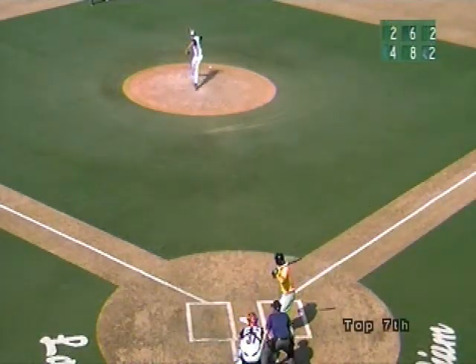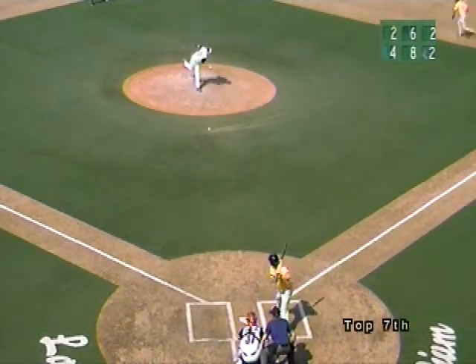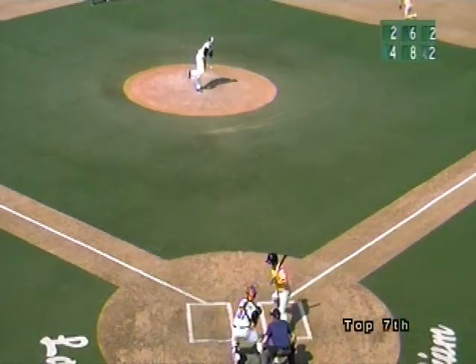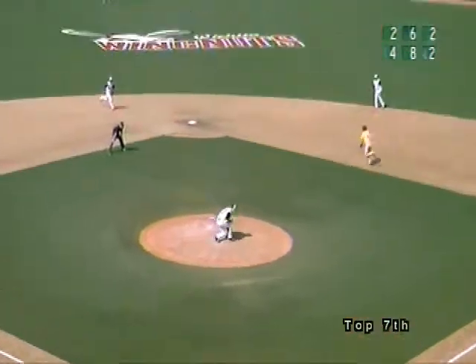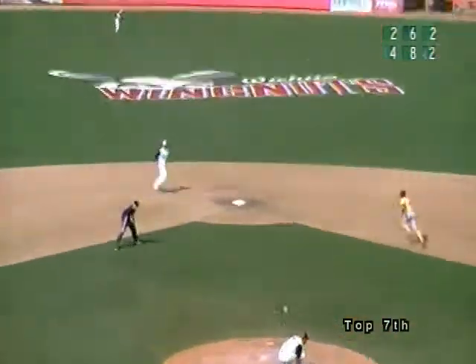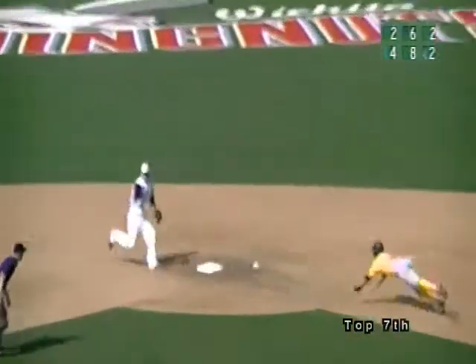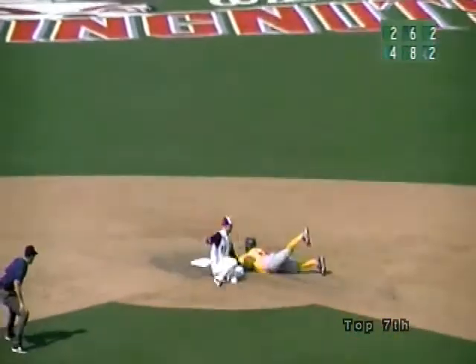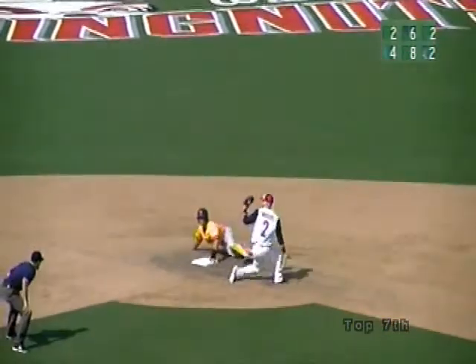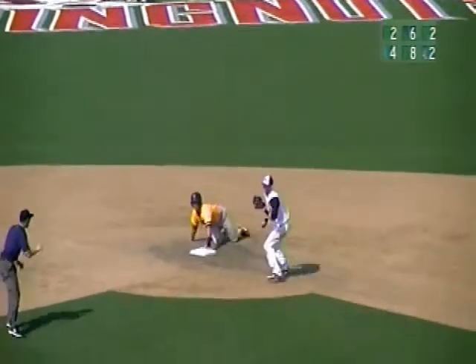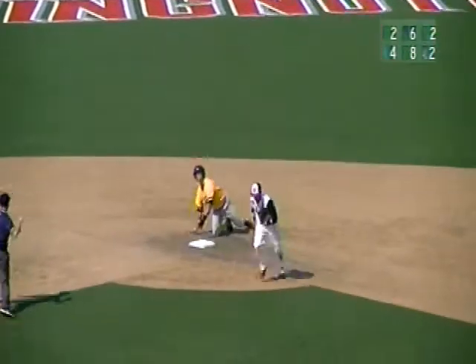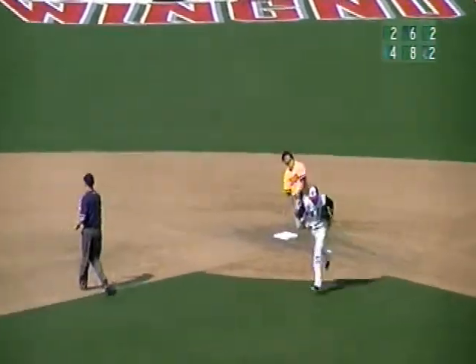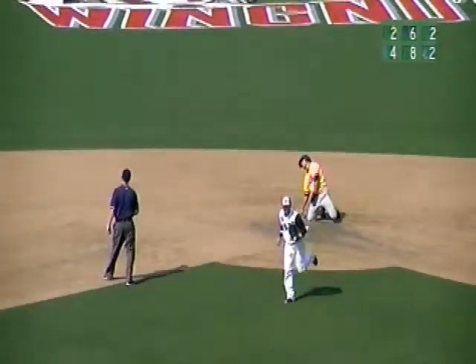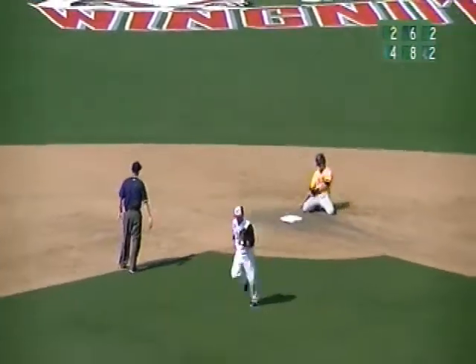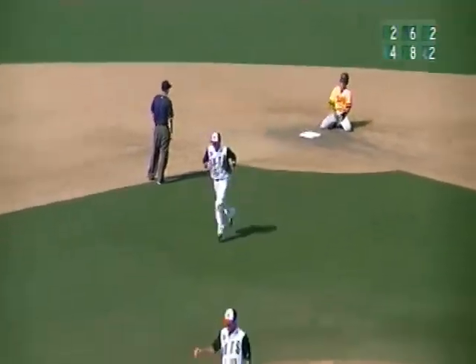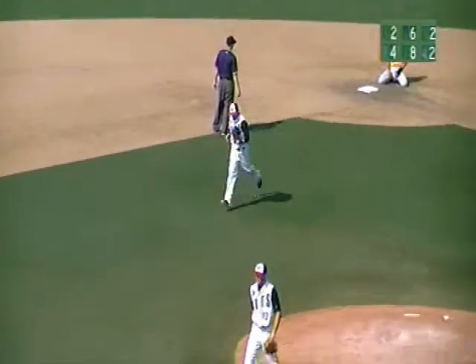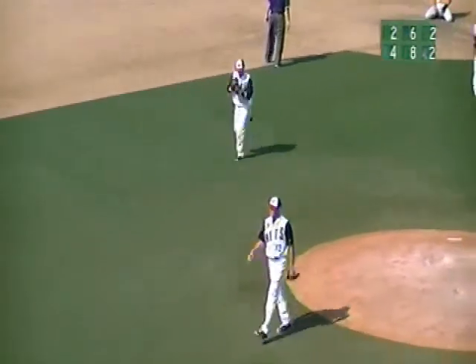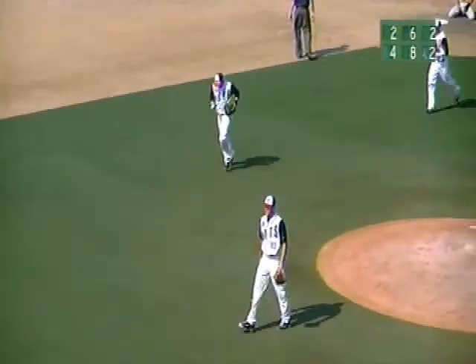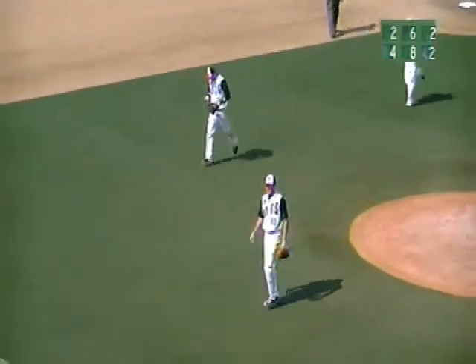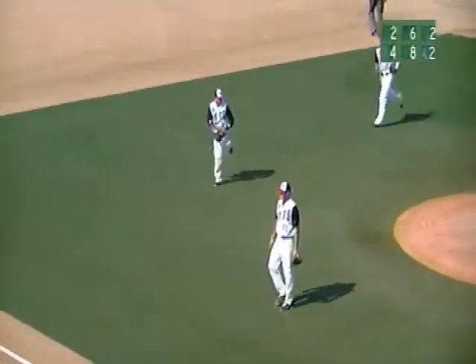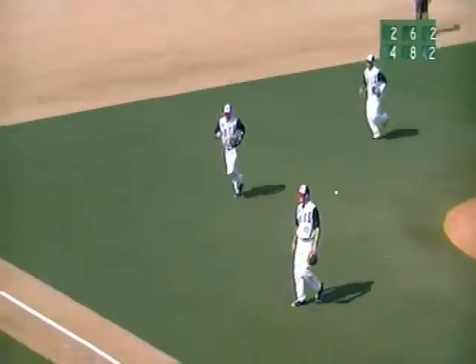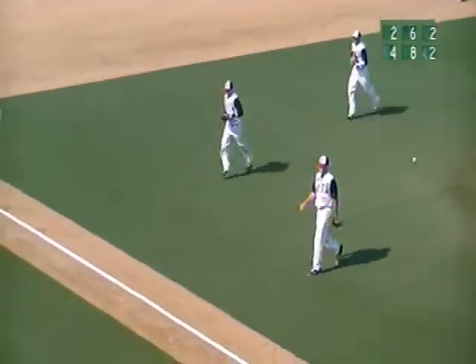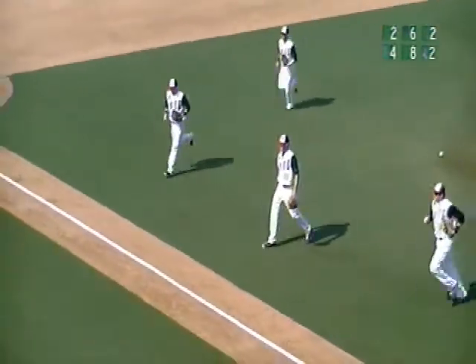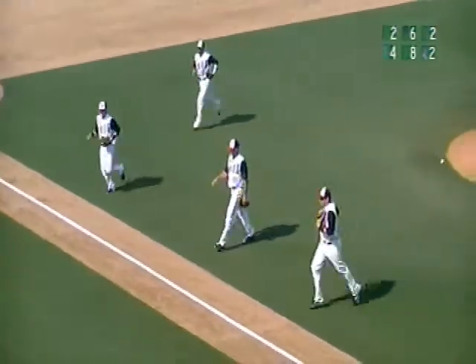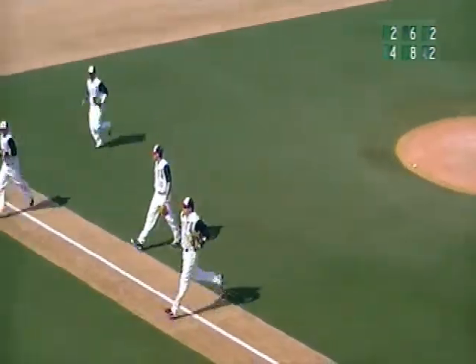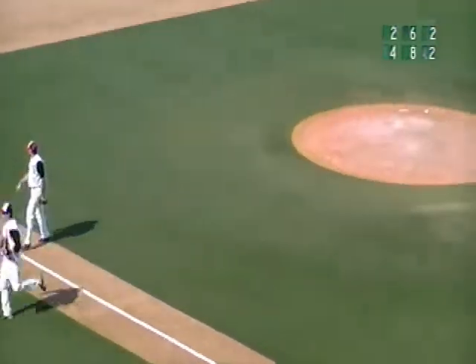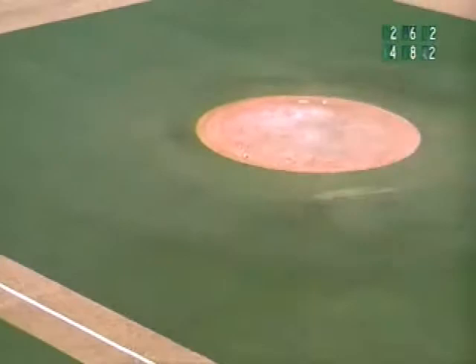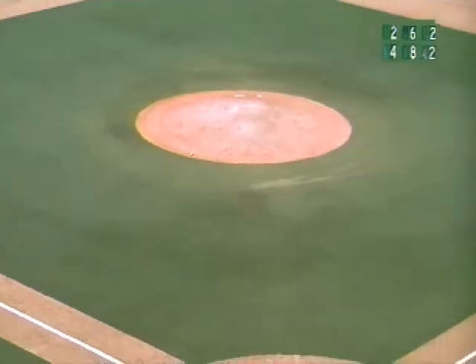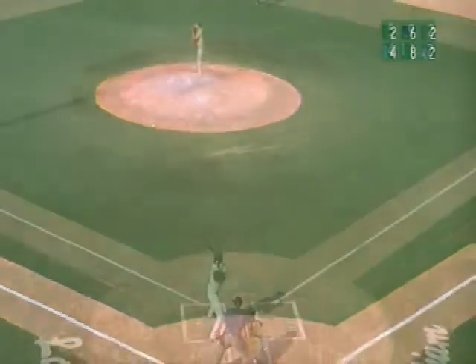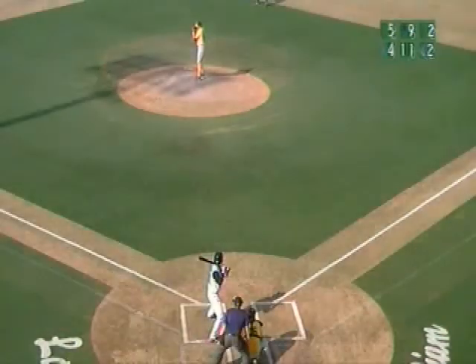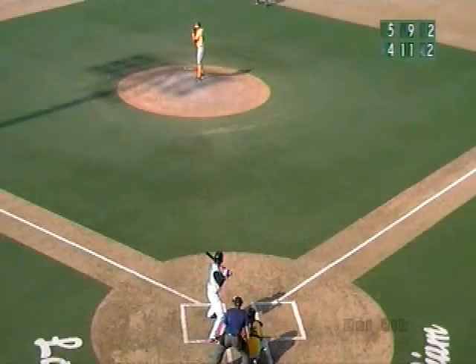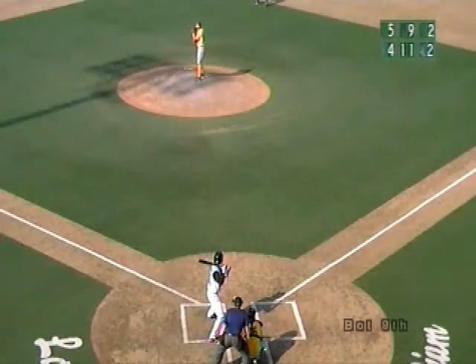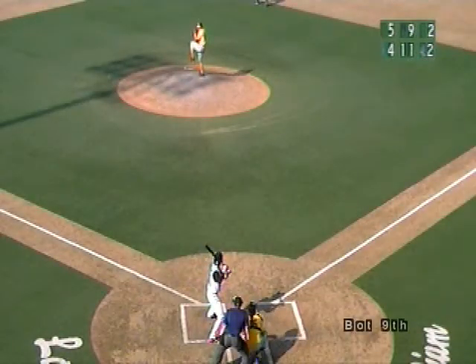He takes off, pitch is taken for a strike, throw to second base by Armstrong. The tag from Corey is in time, and Serna is out at second base. Cole Armstrong throws out KC Serna. A changeup taken for a strike — Armstrong, second and third, one man down.